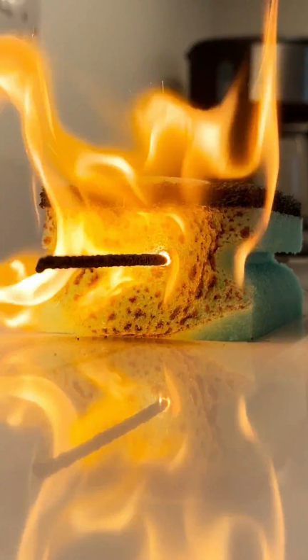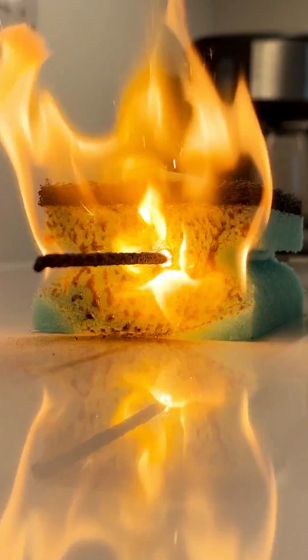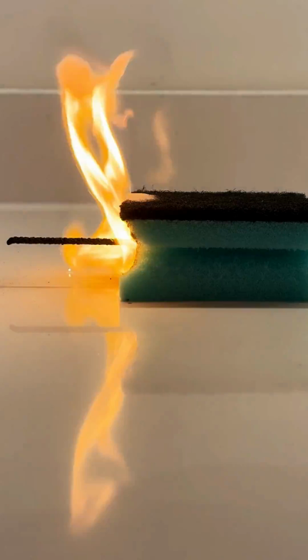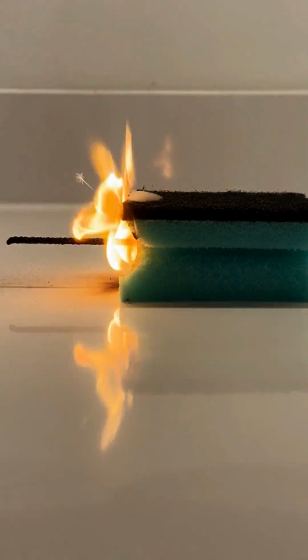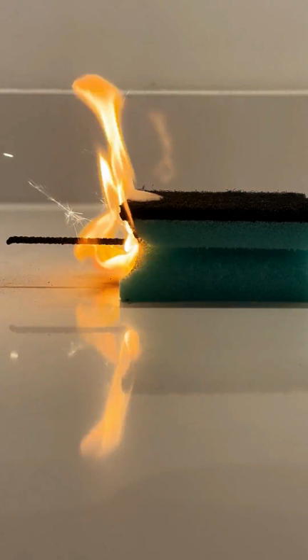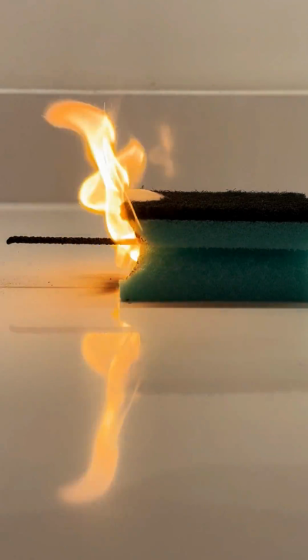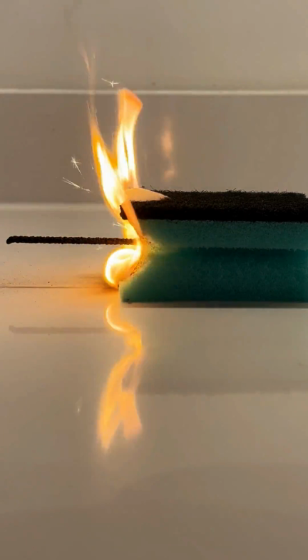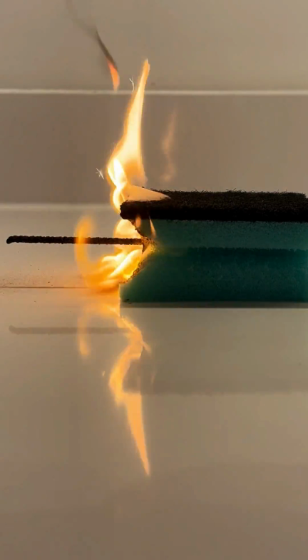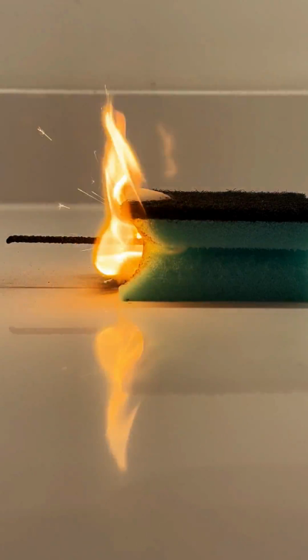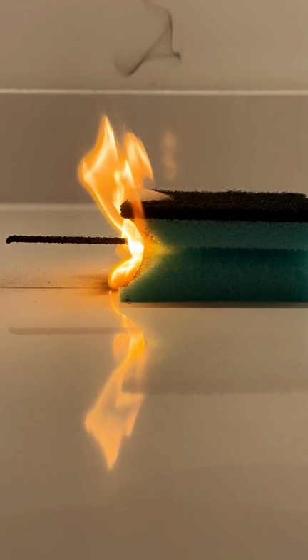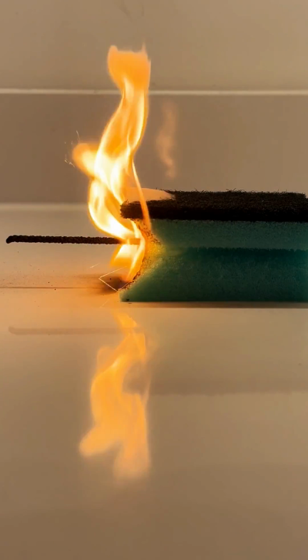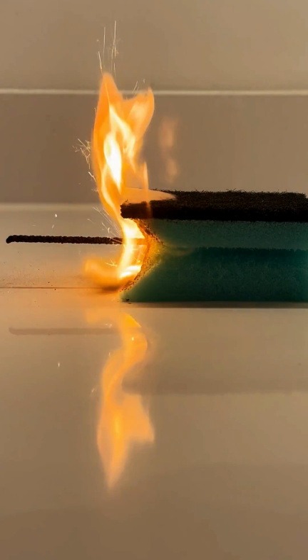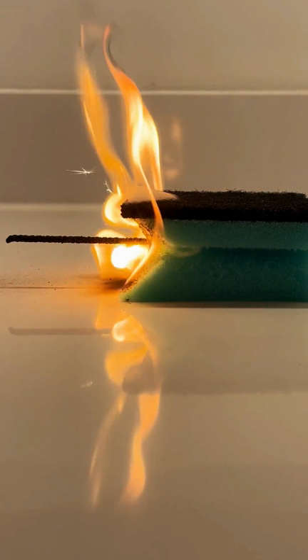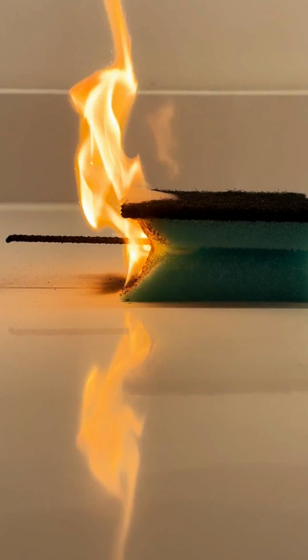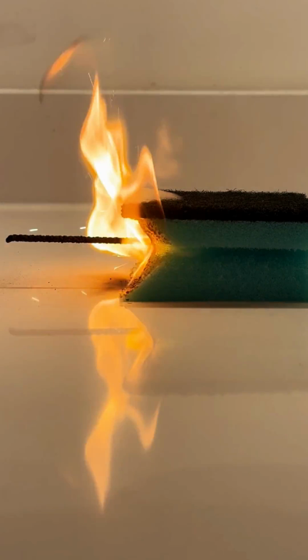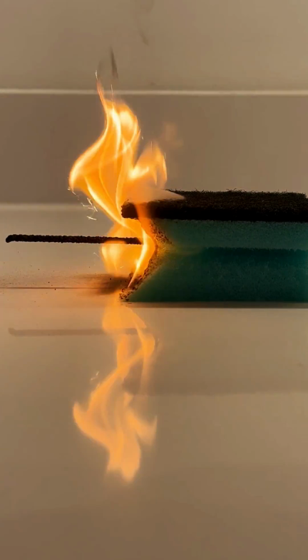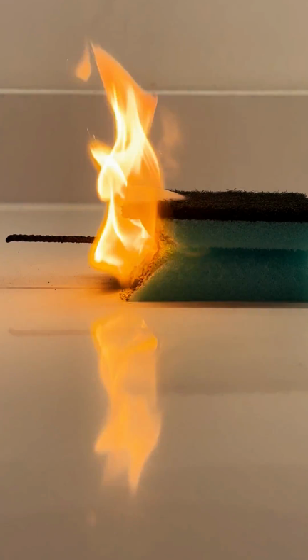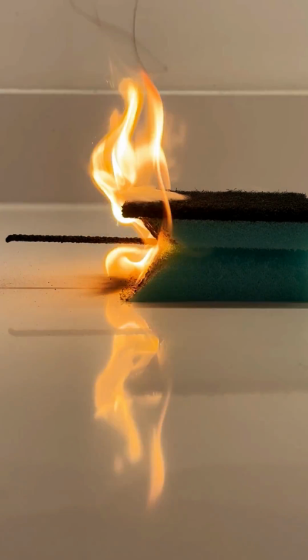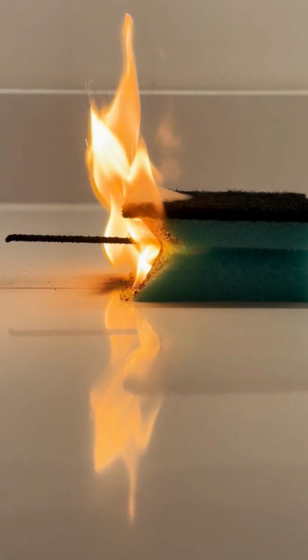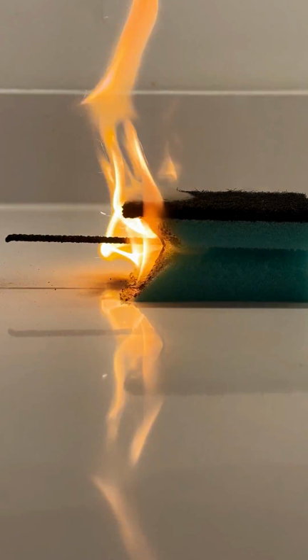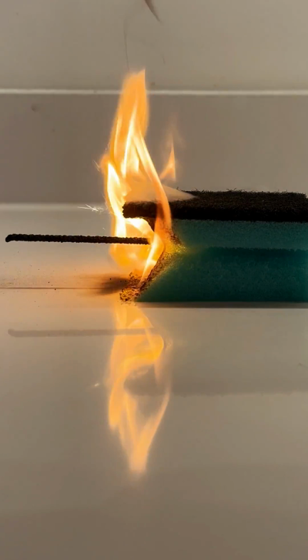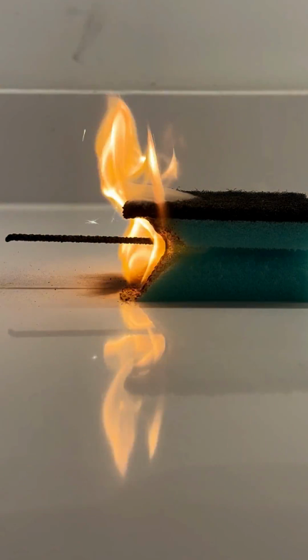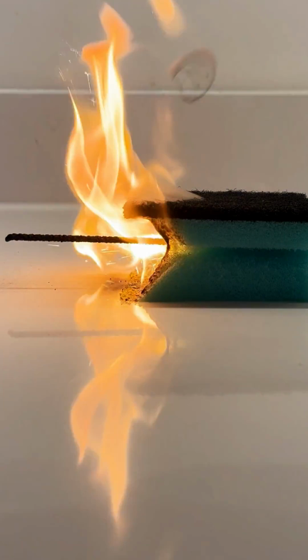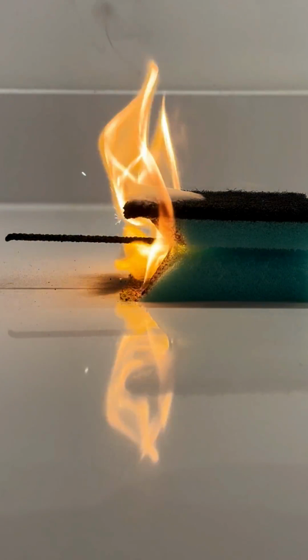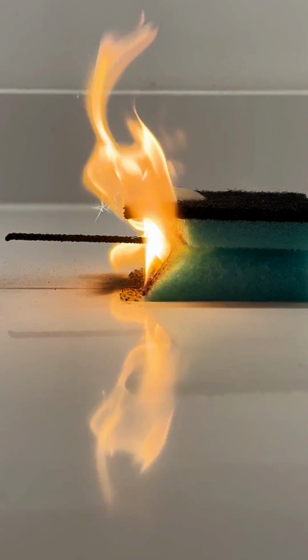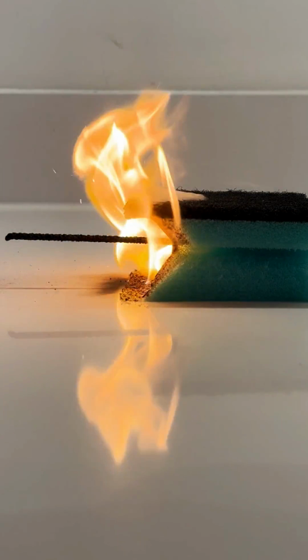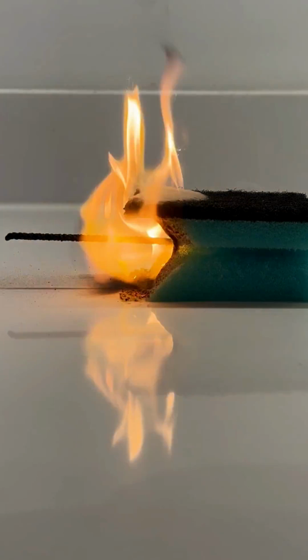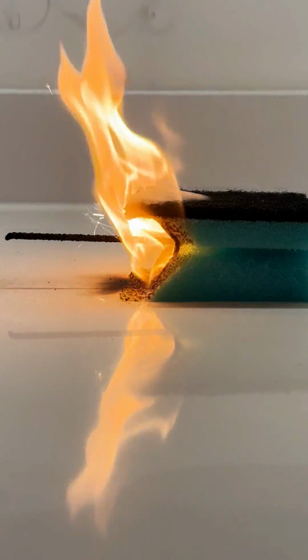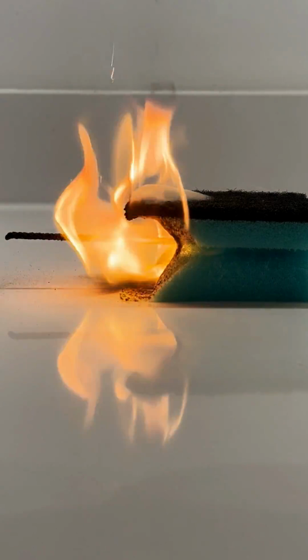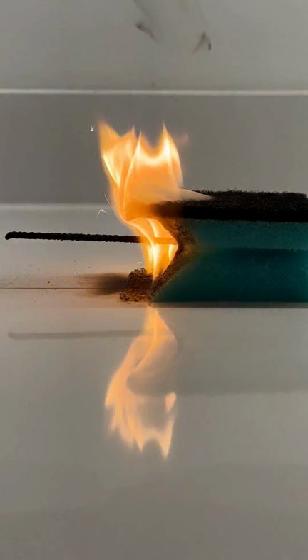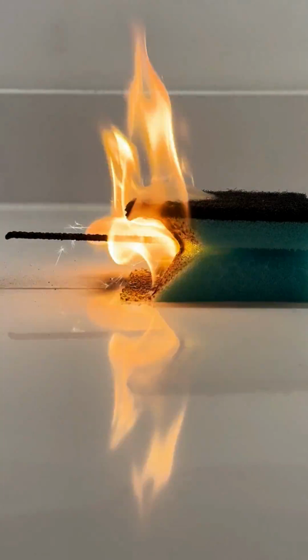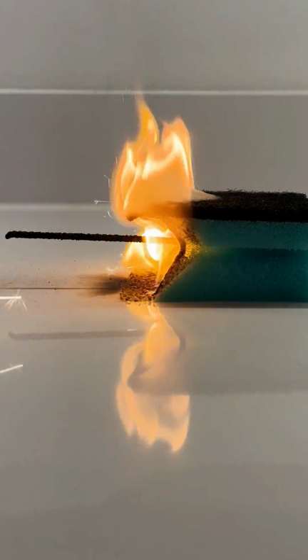The middle section started just disappearing, but the top part was more resistant. It looked incredible. After this, I'll show you what was left over. You'll be surprised.